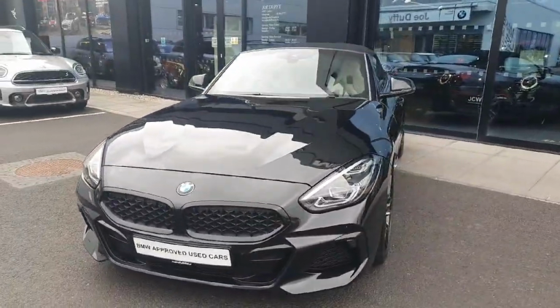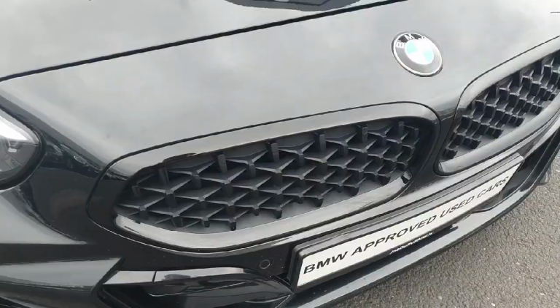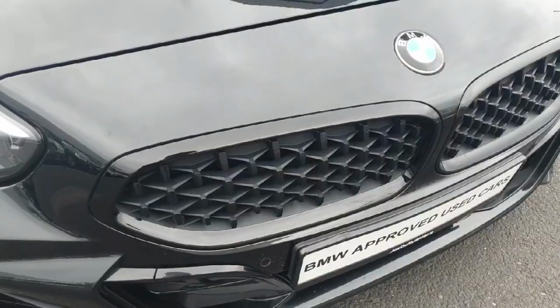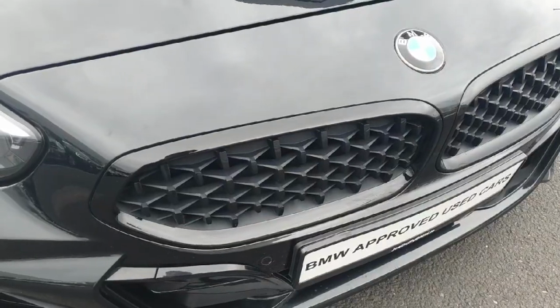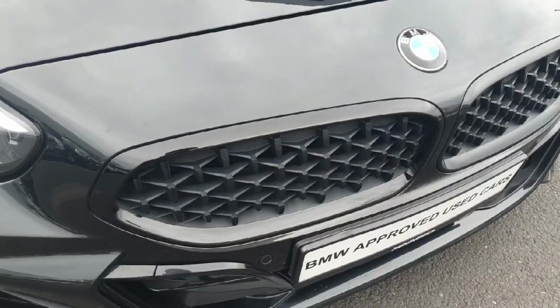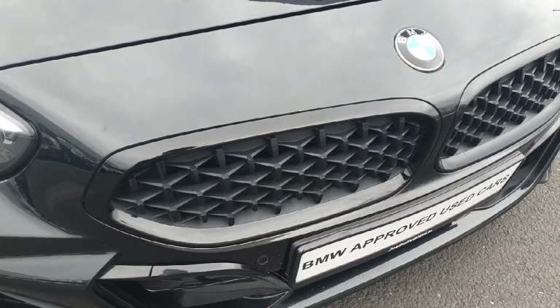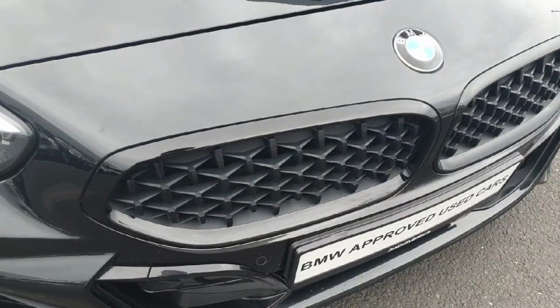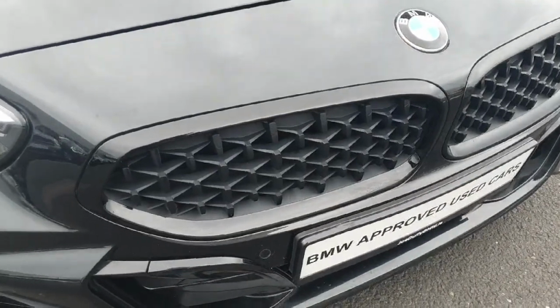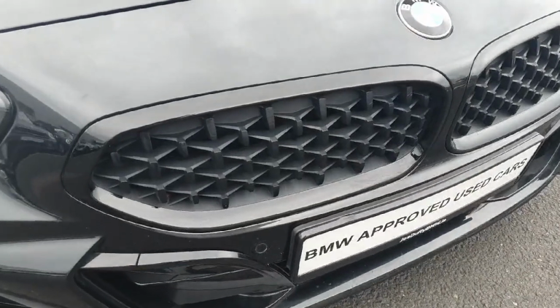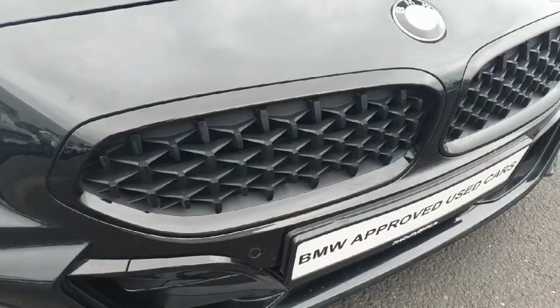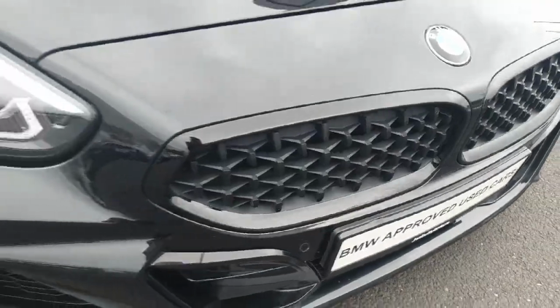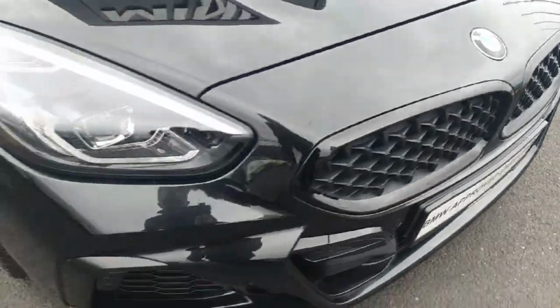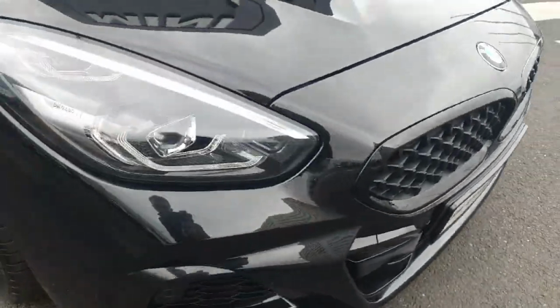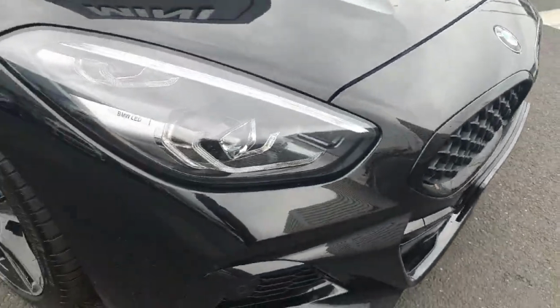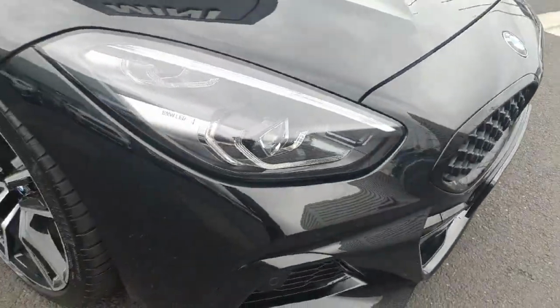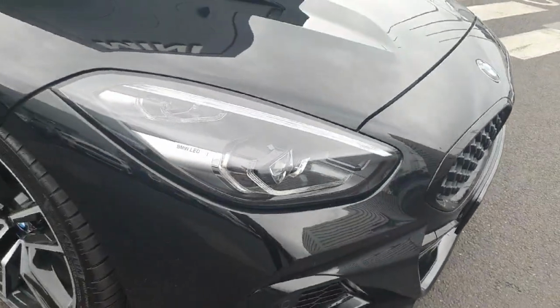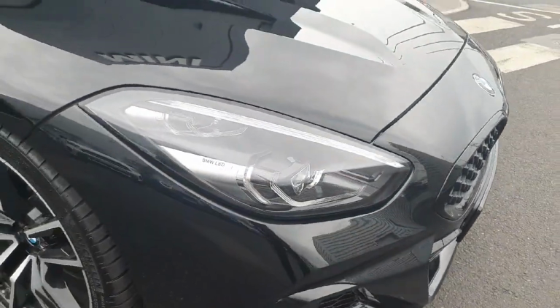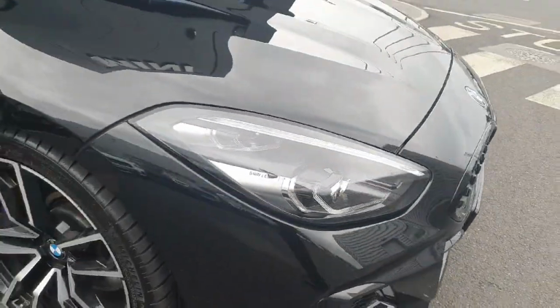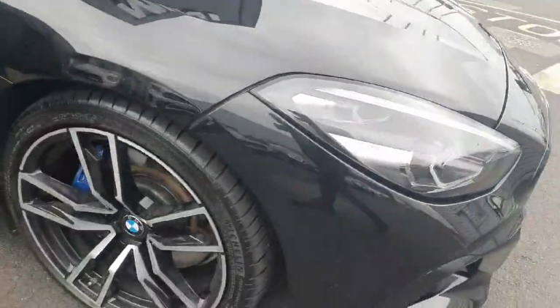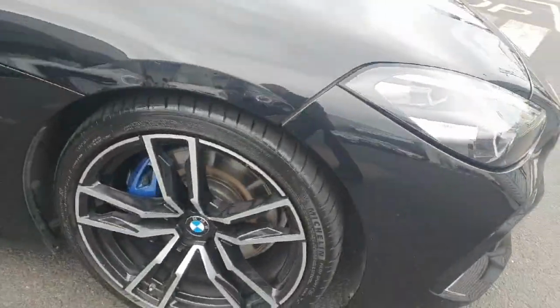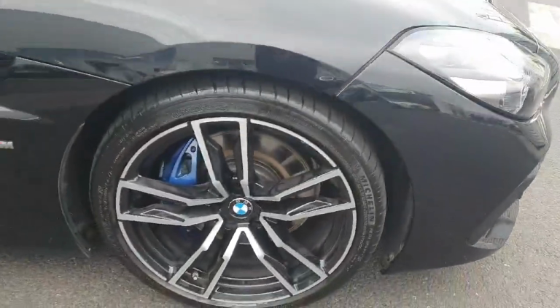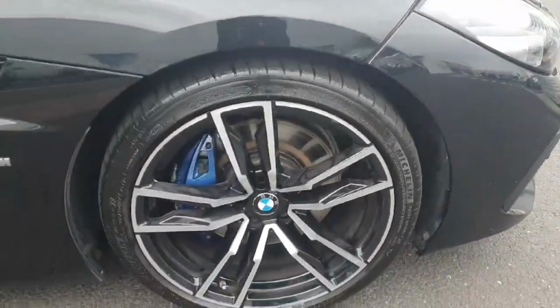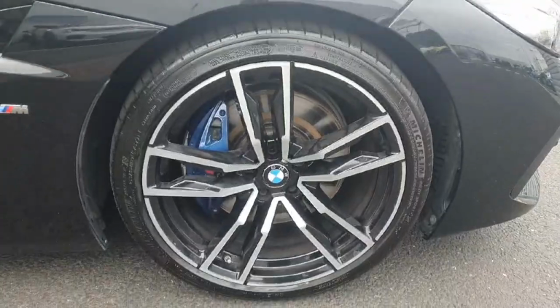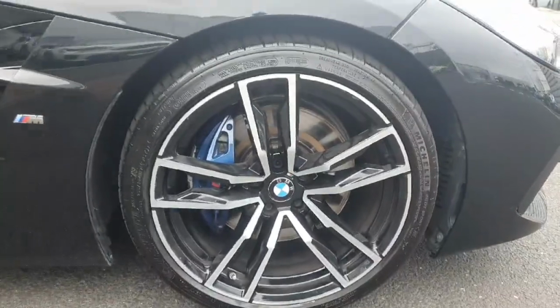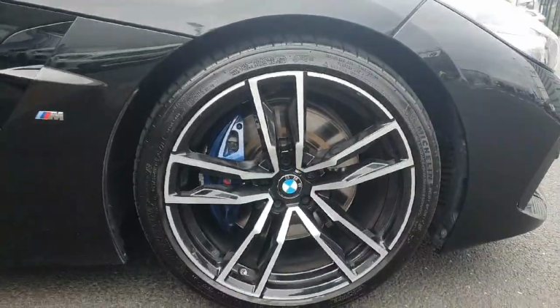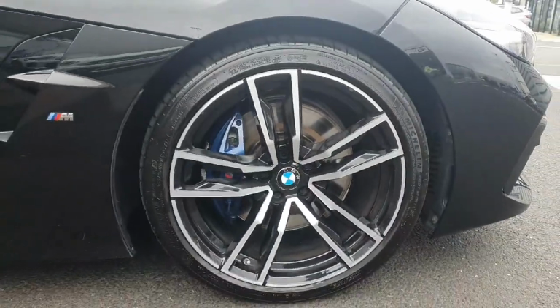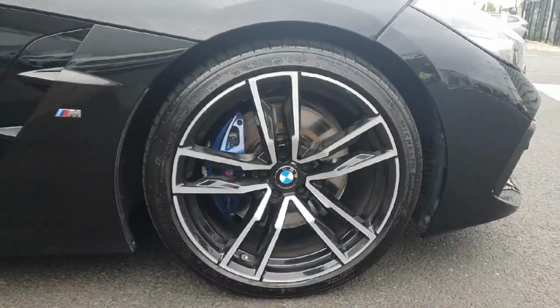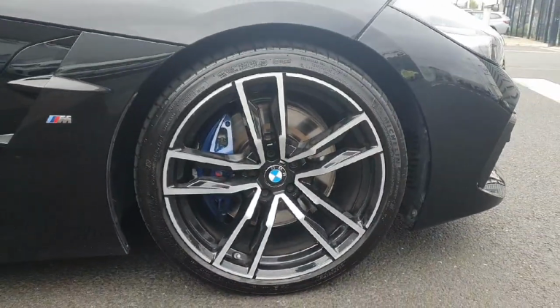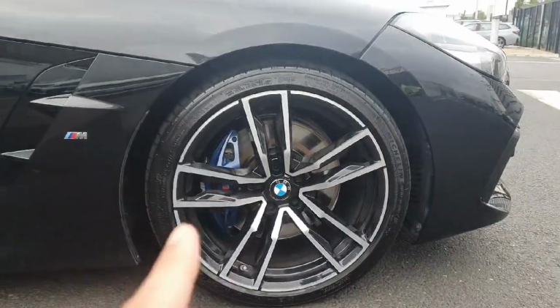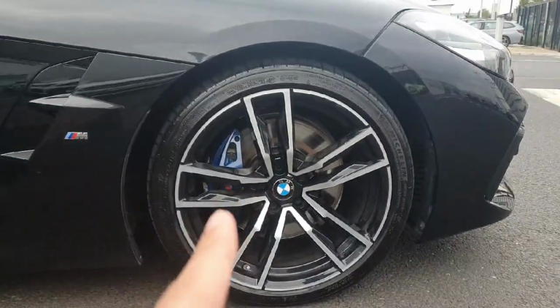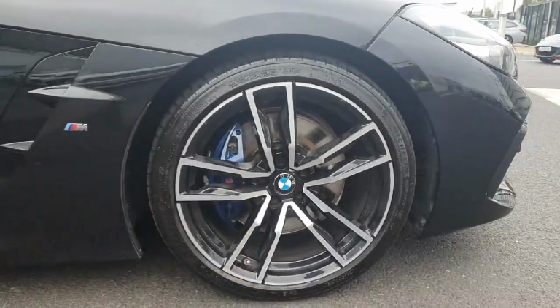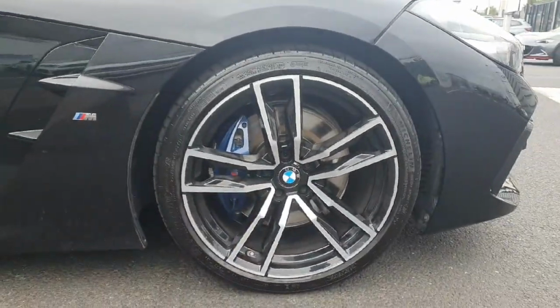Here at the front we have this beautiful black kidney grills, we also have LED headlights and spotlights. Coming on the side of the car we have those stunning 19-inch alloys with the blue brake calipers on them.